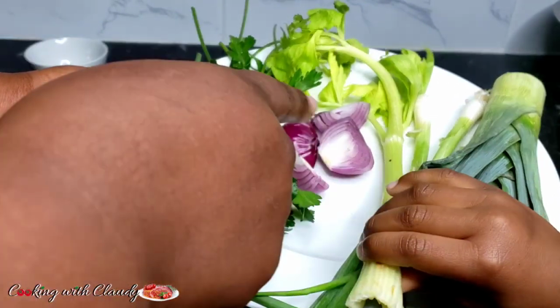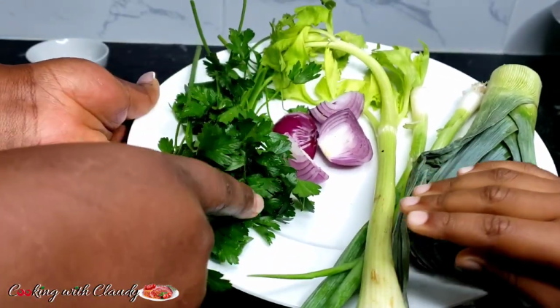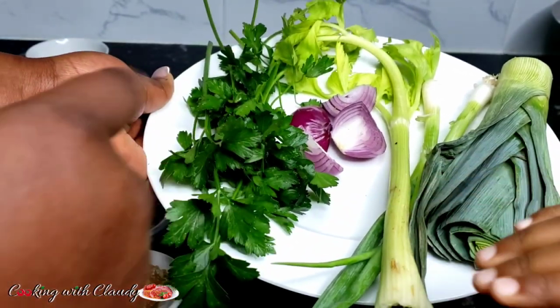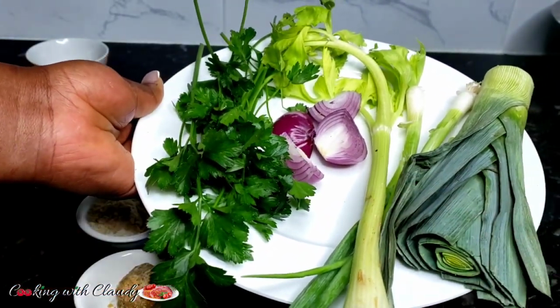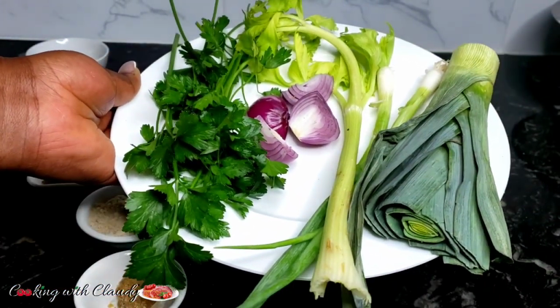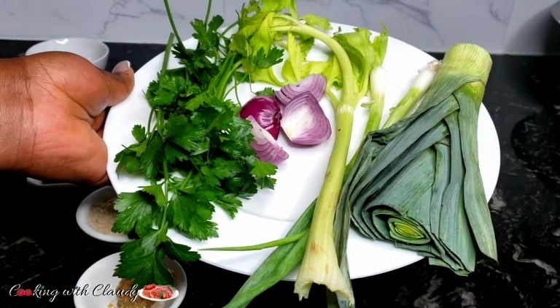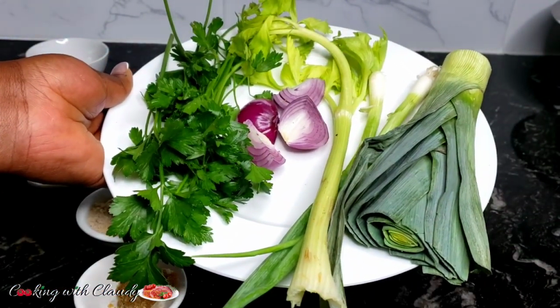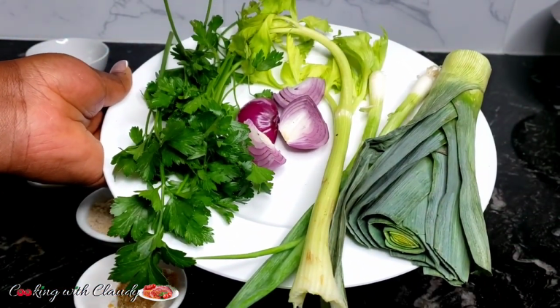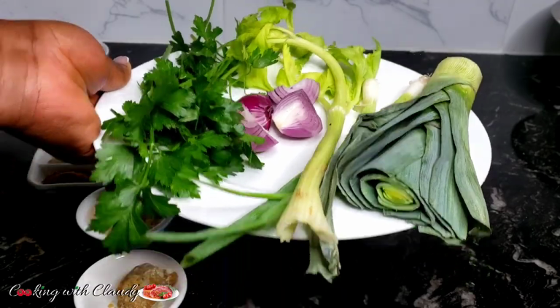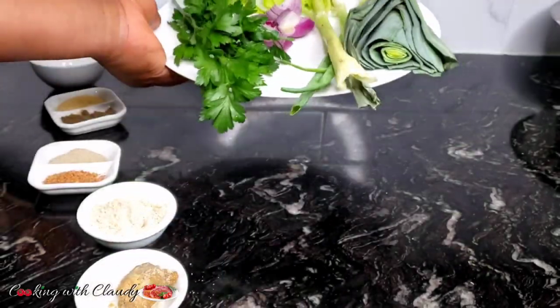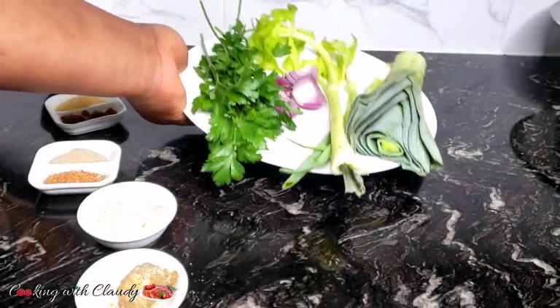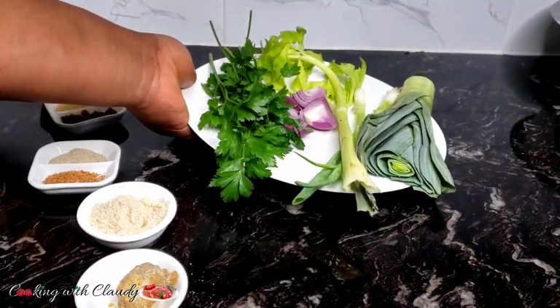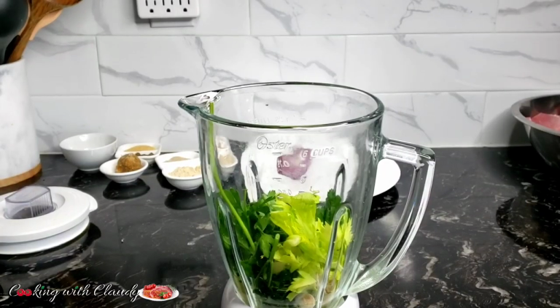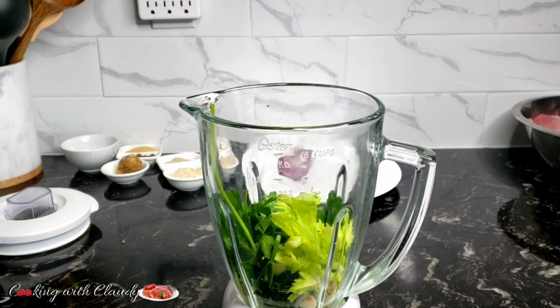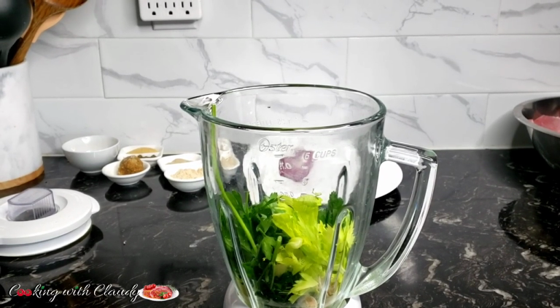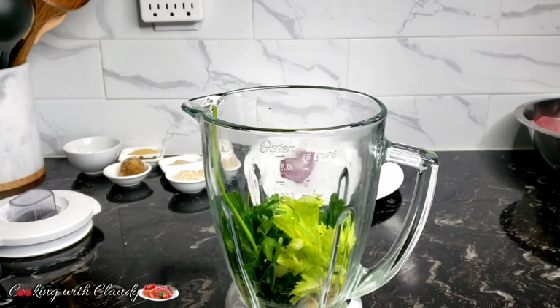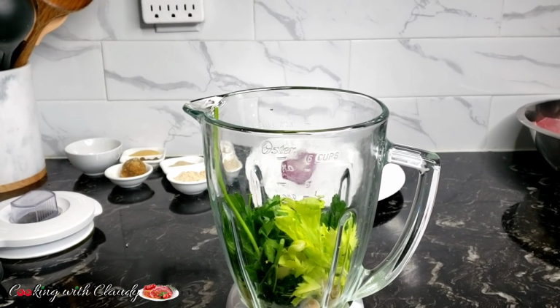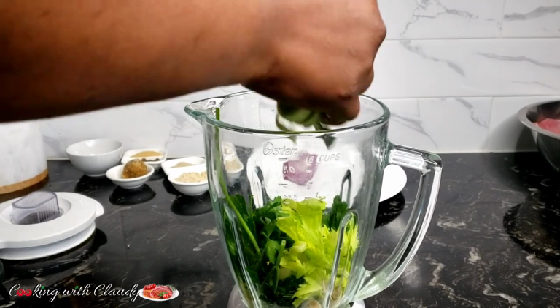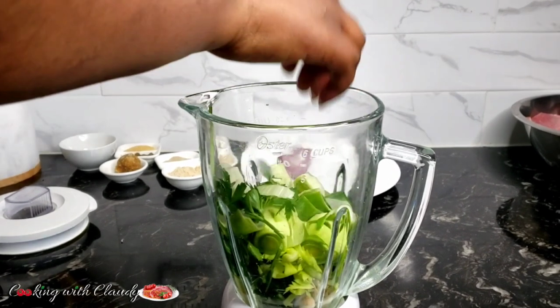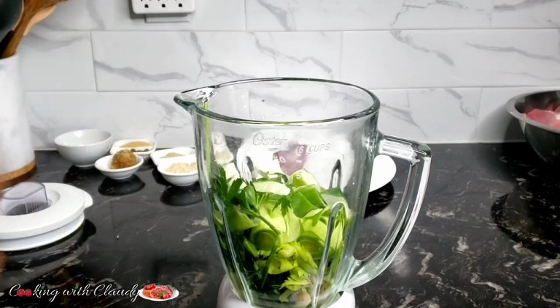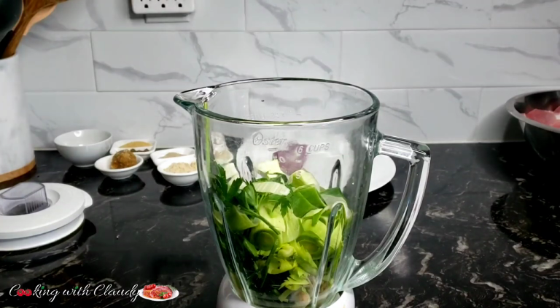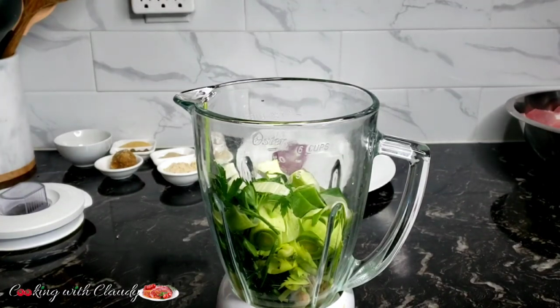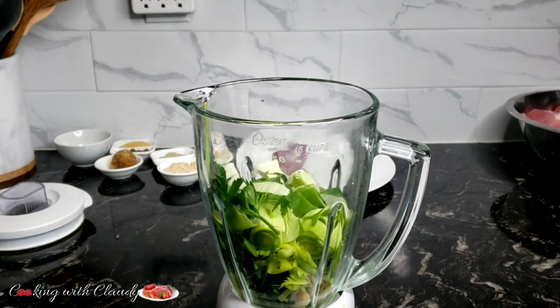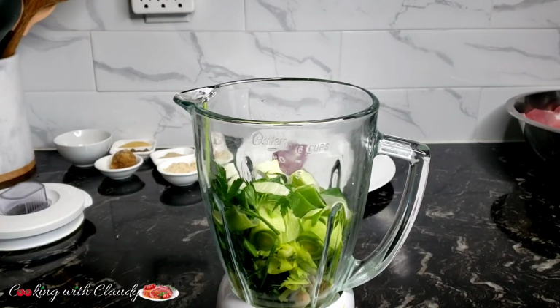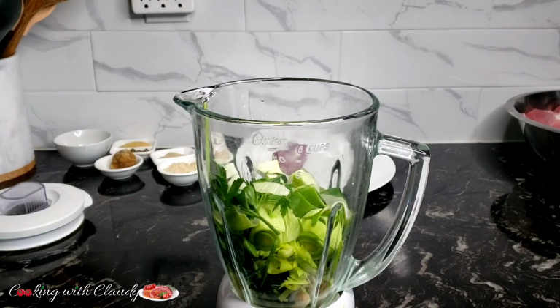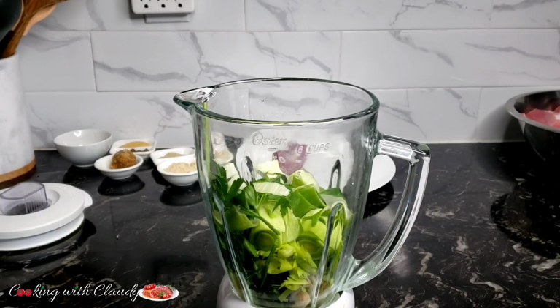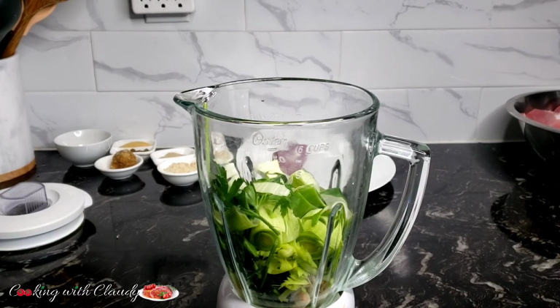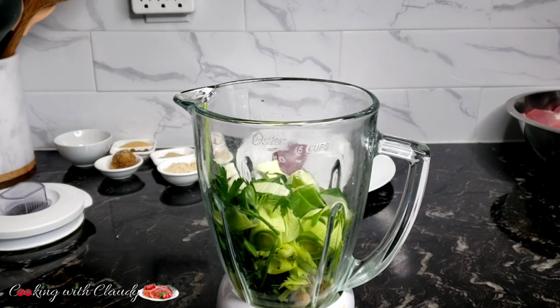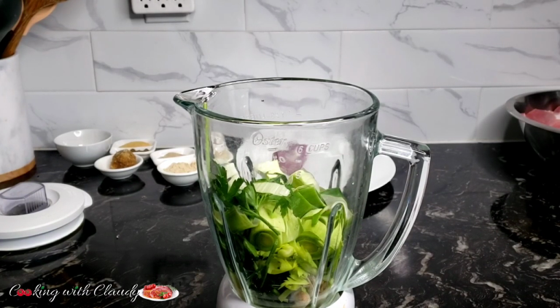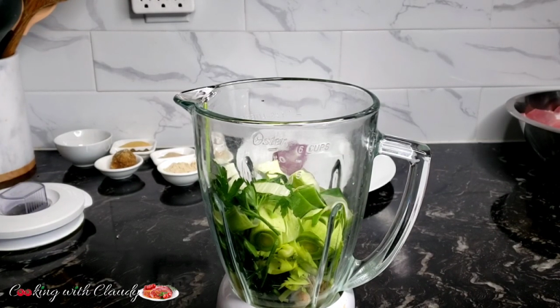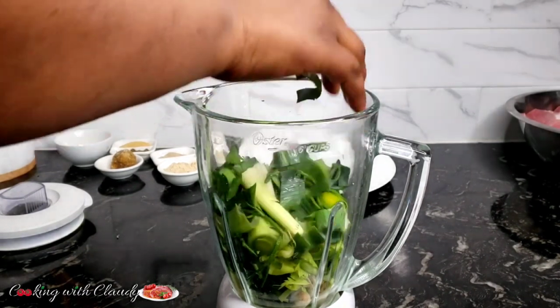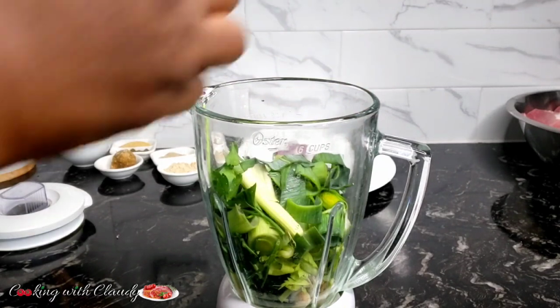Do not miss out on this combination — it's going to give you the best grilled pork ever. So you want to mix everything in a blender and blend until it is fine, like 100% smooth.